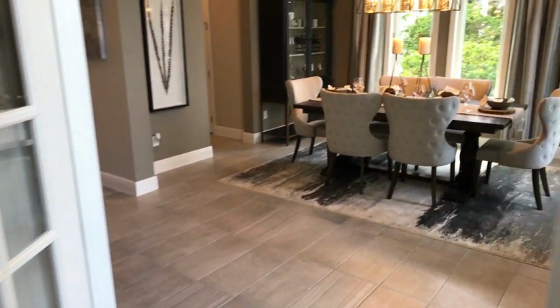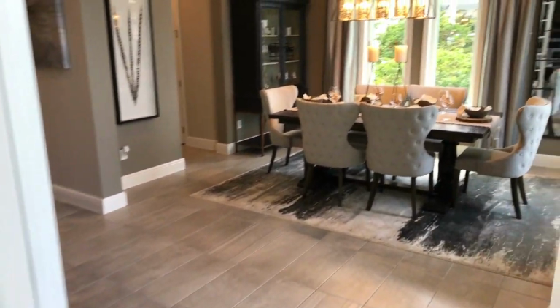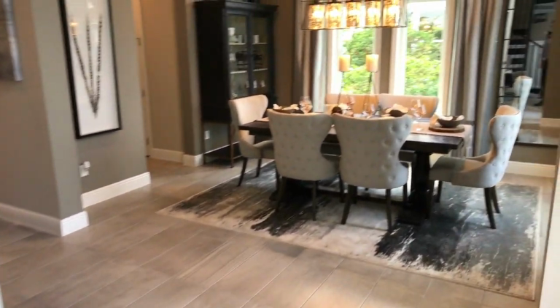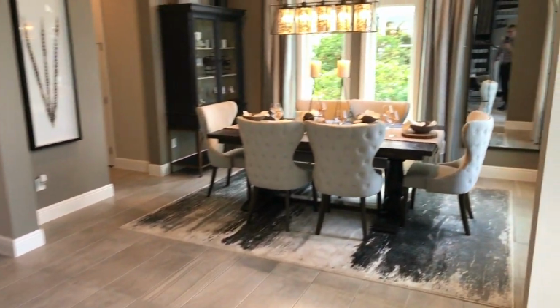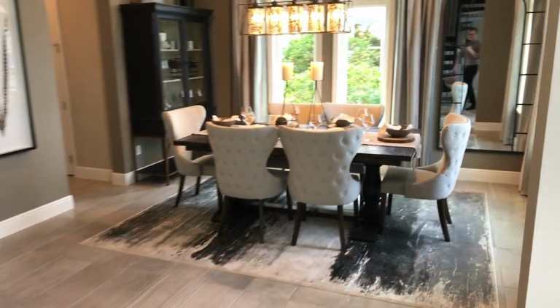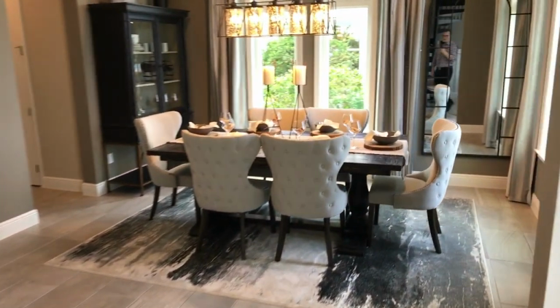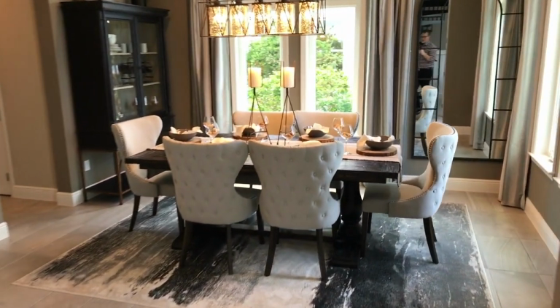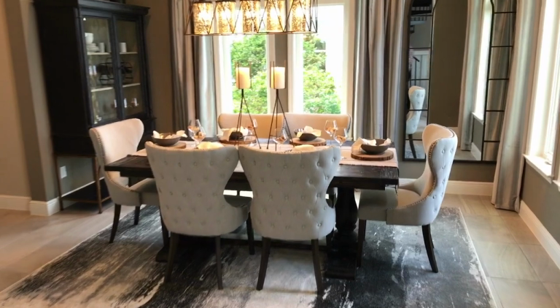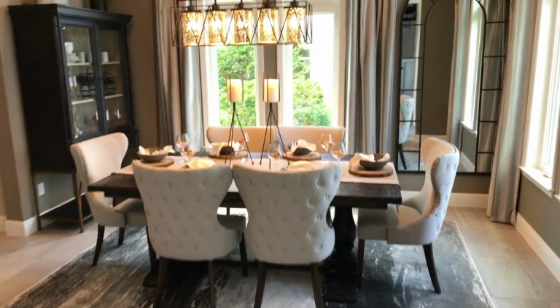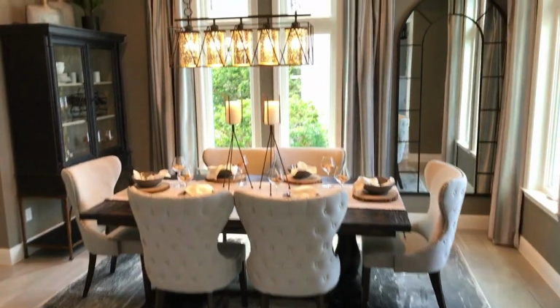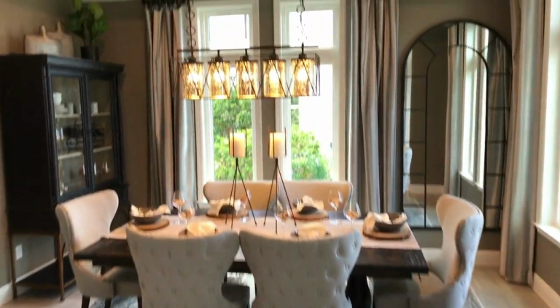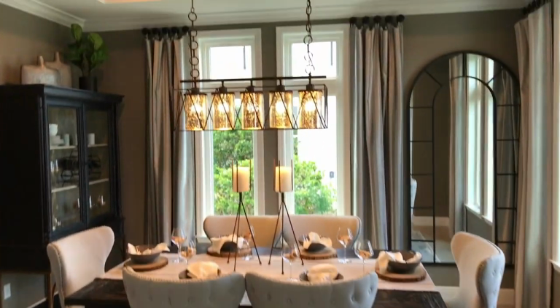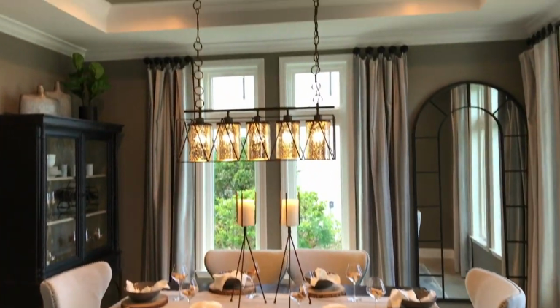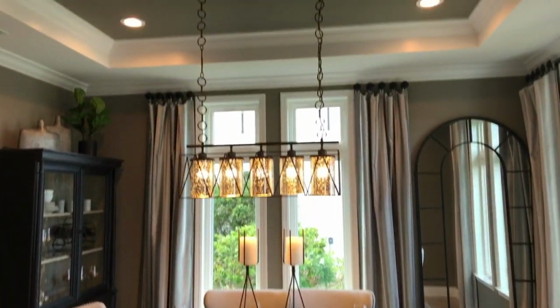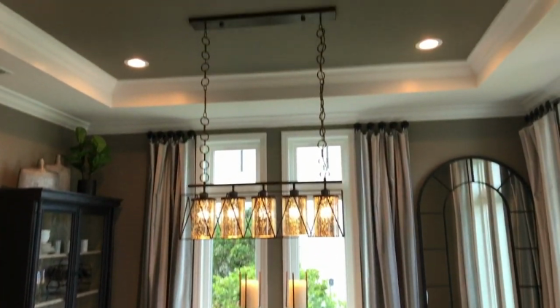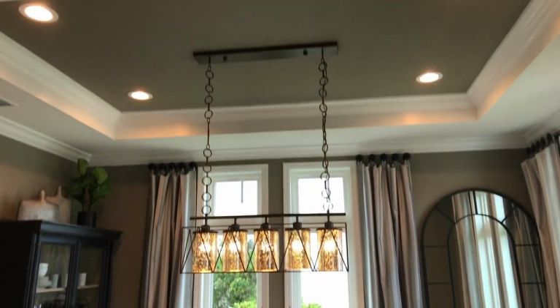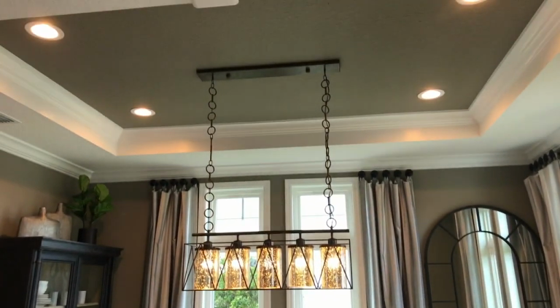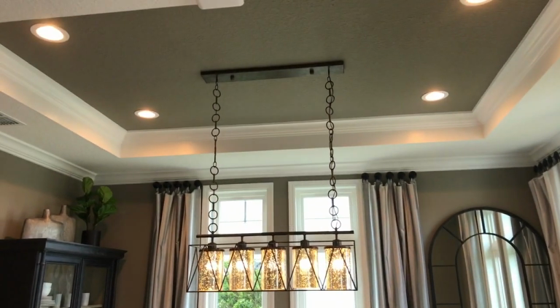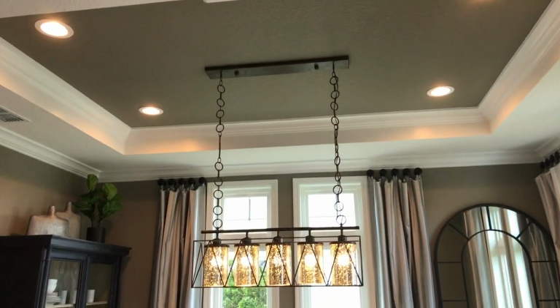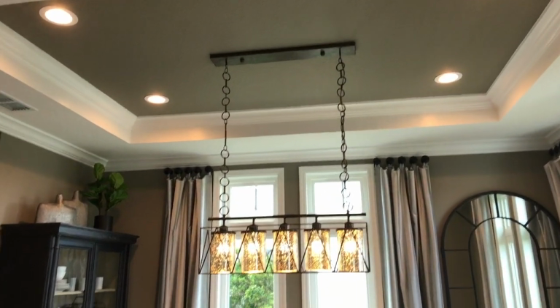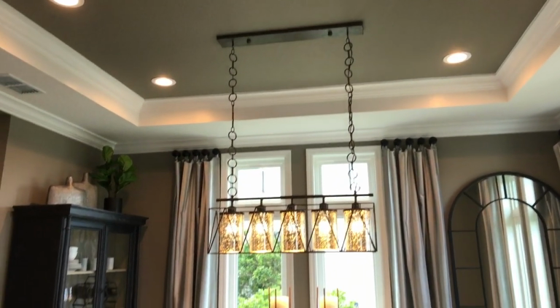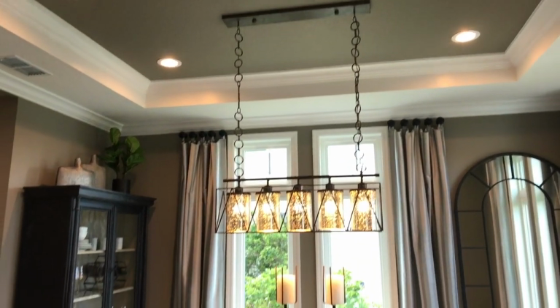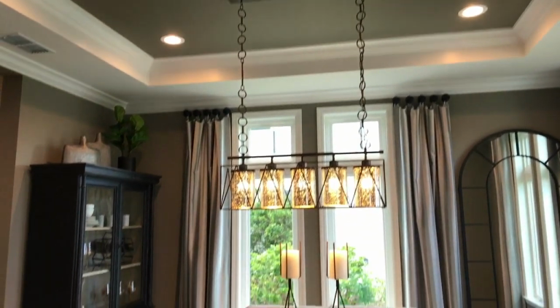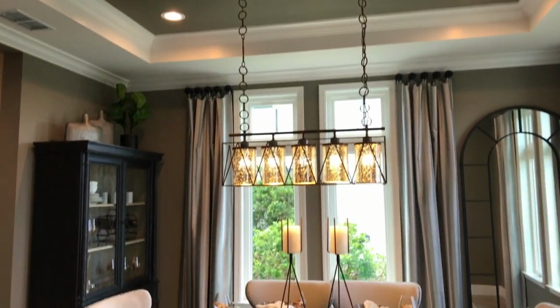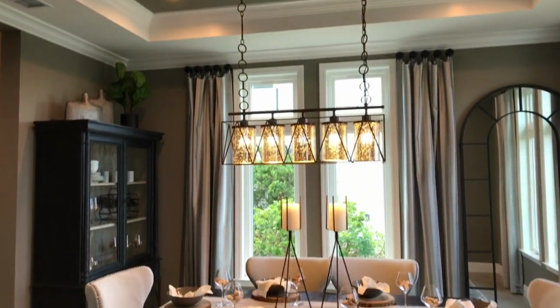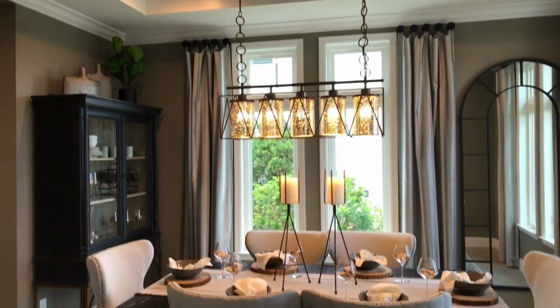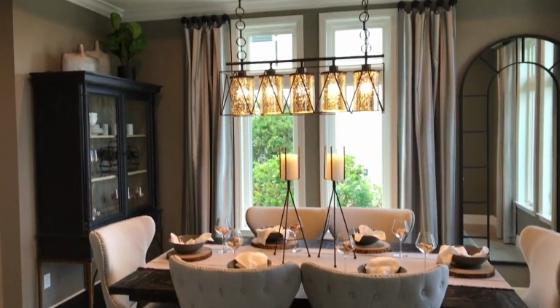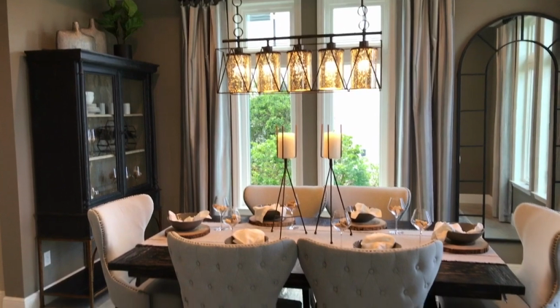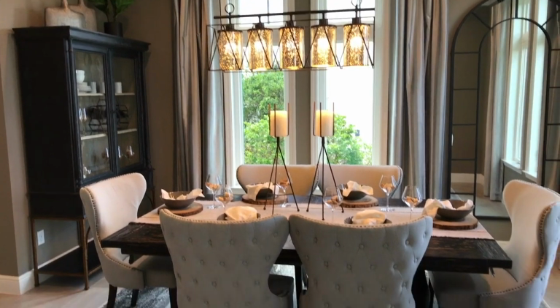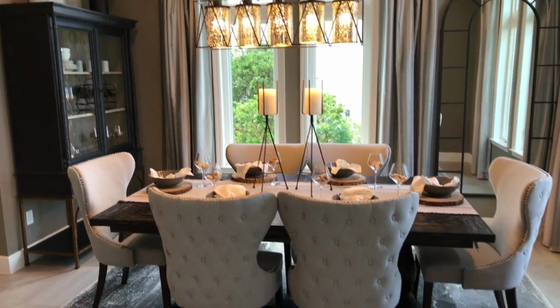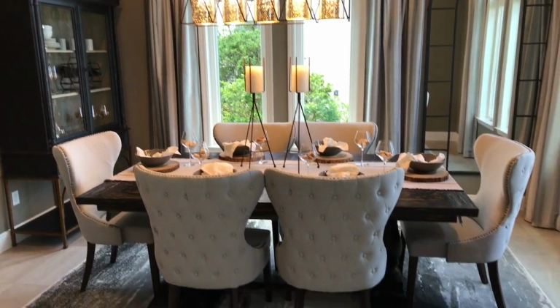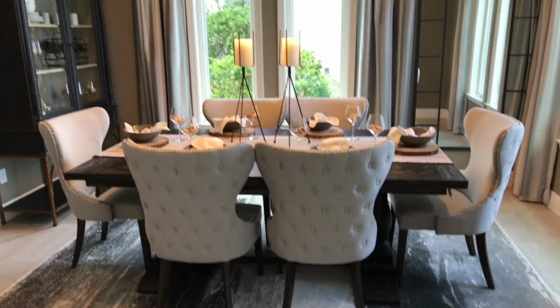Also right off the entry you have the formal dining with the tray ceiling, plenty of light — both natural and with the can lights.